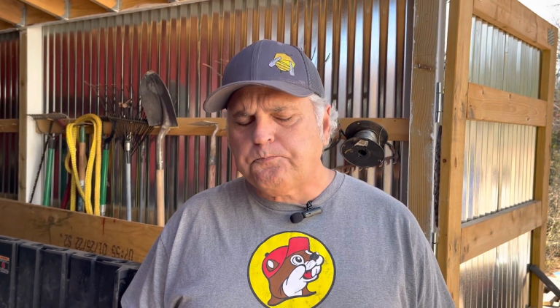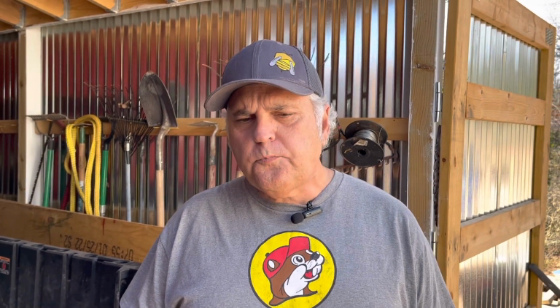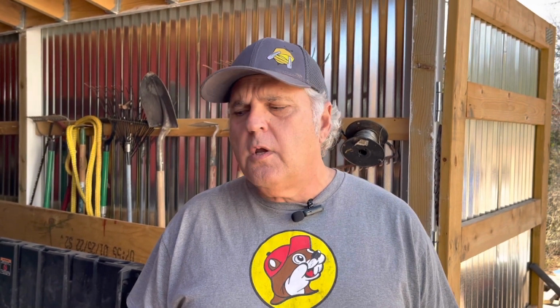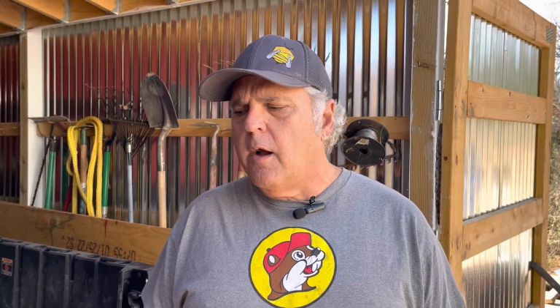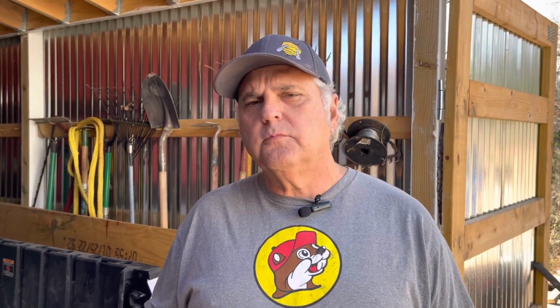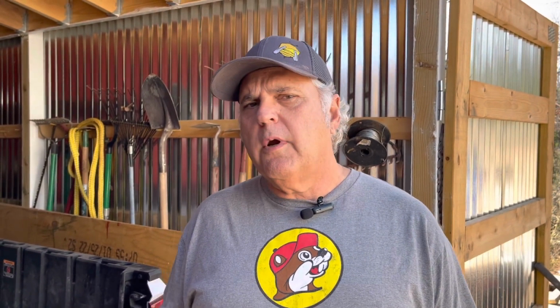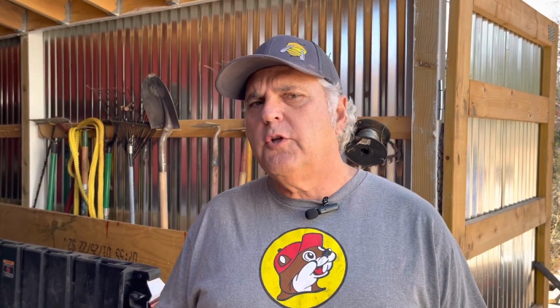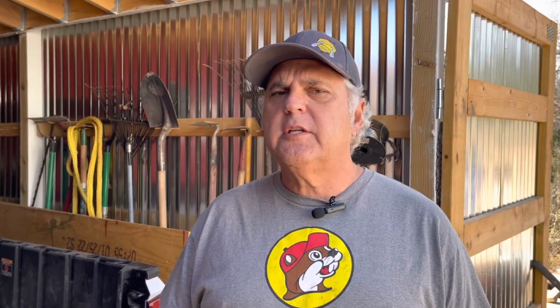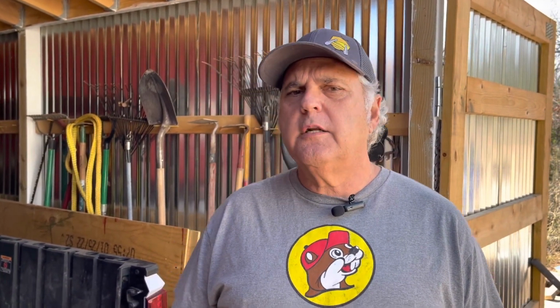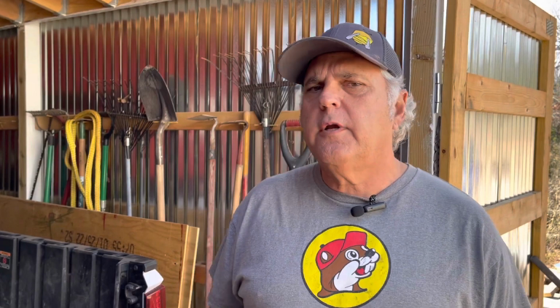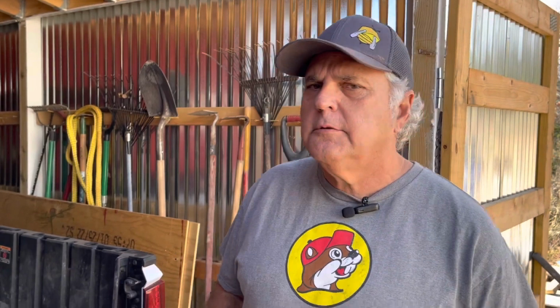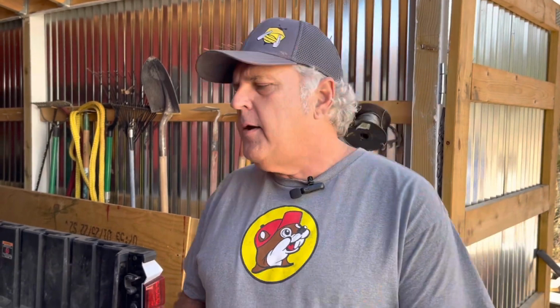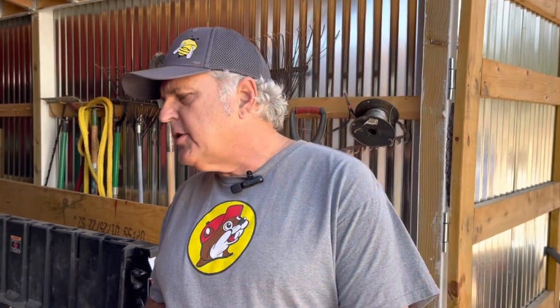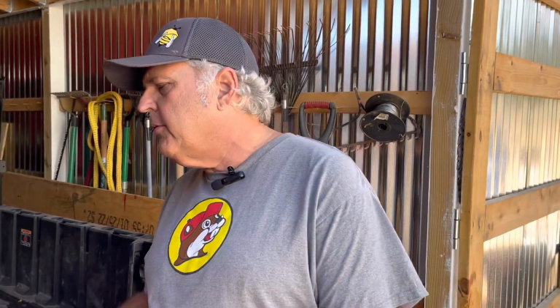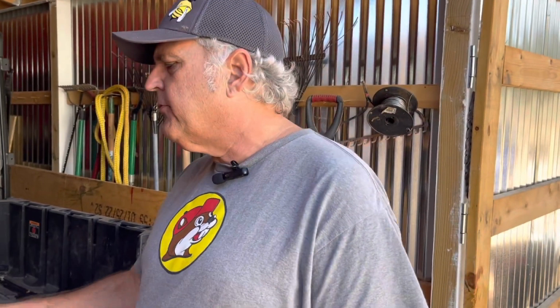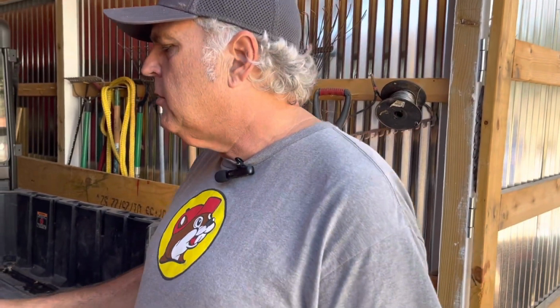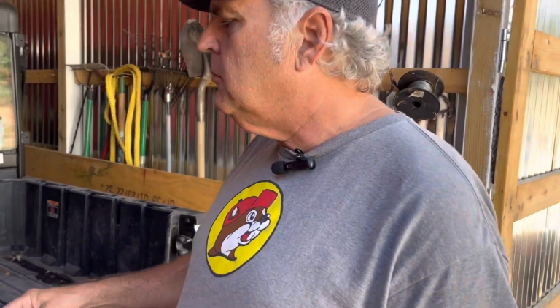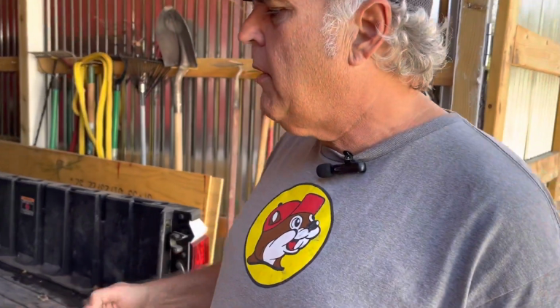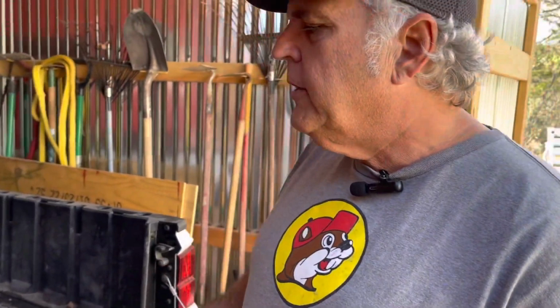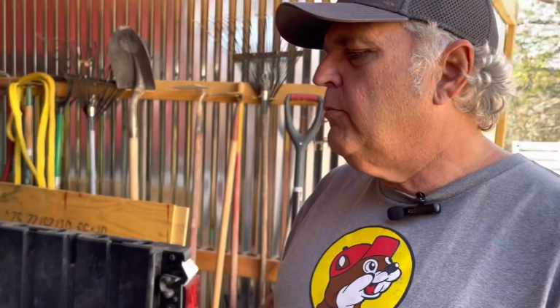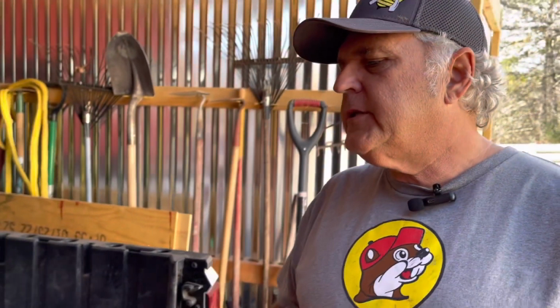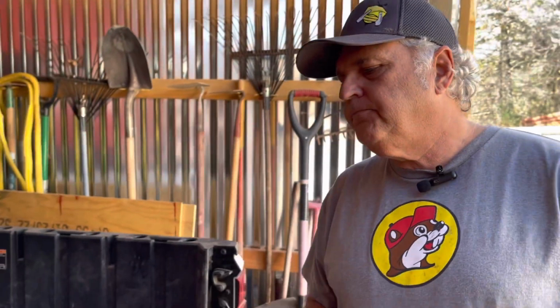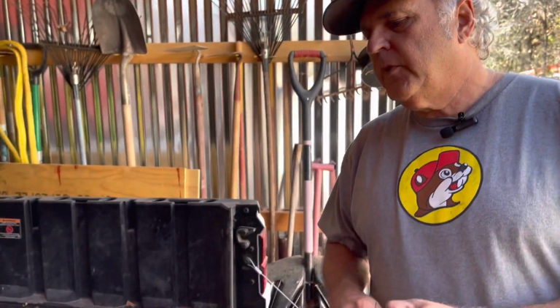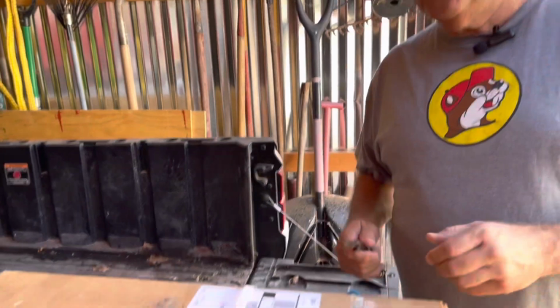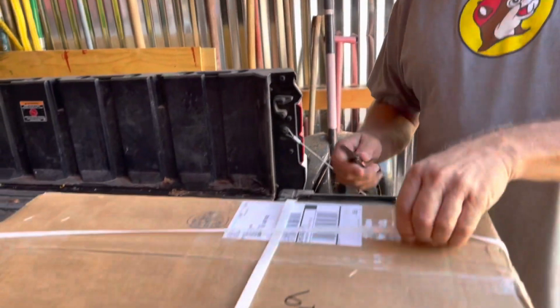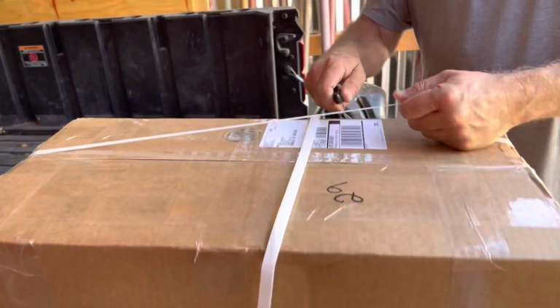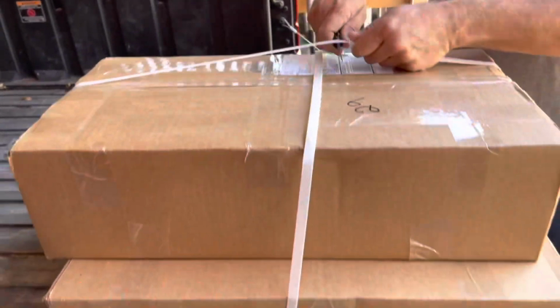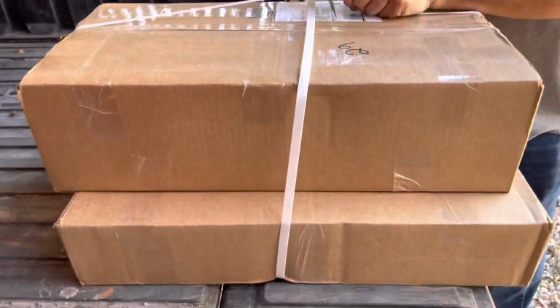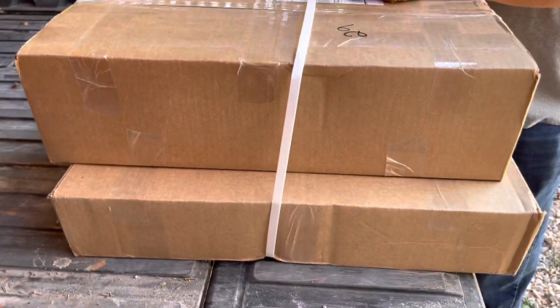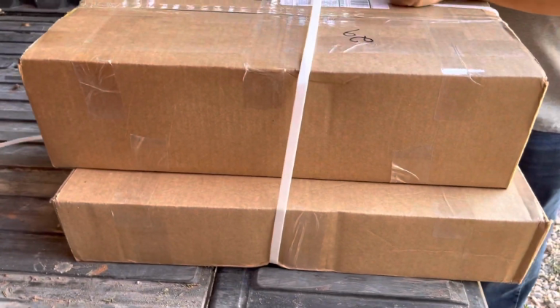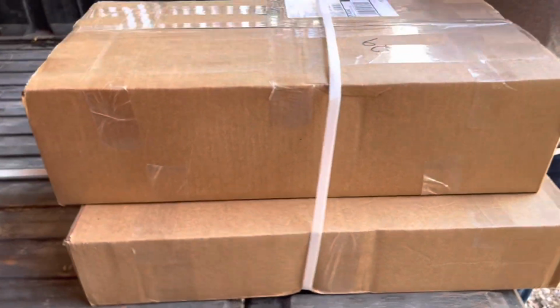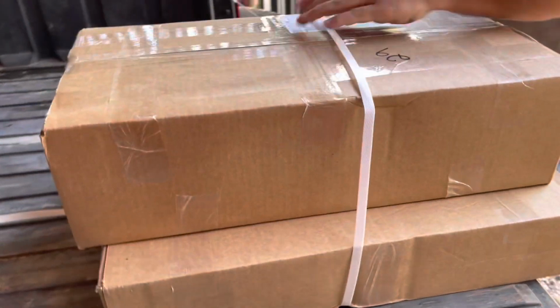While we were gone, UPS made a delivery. This is from Hilco, Hilco Bees. So we're going to open it up and see what we got.